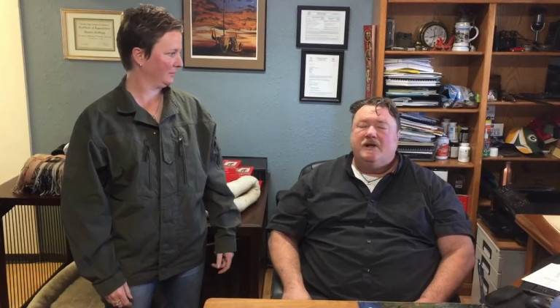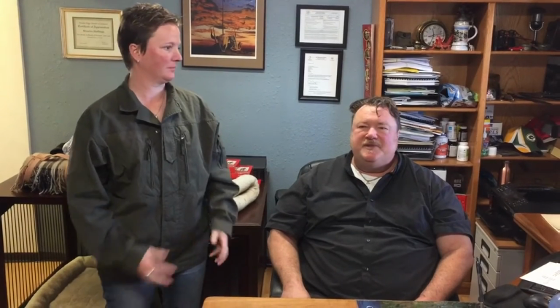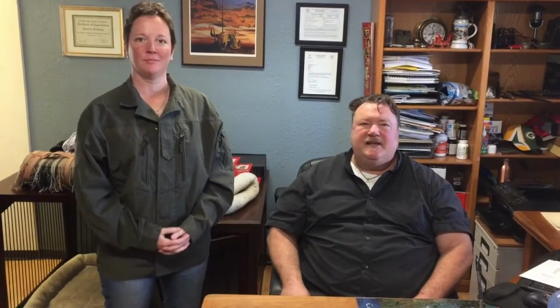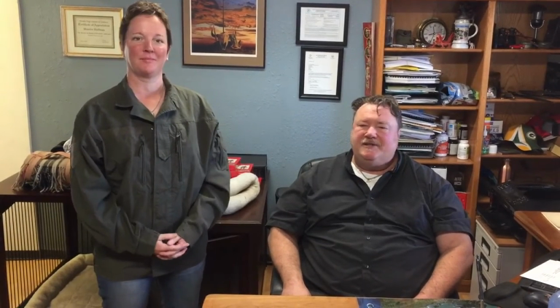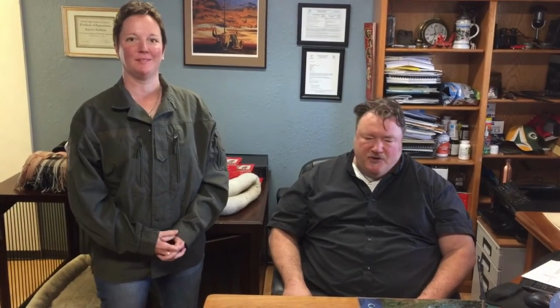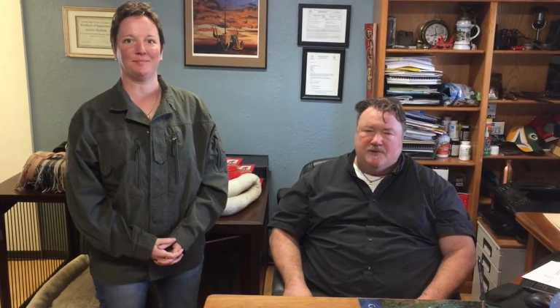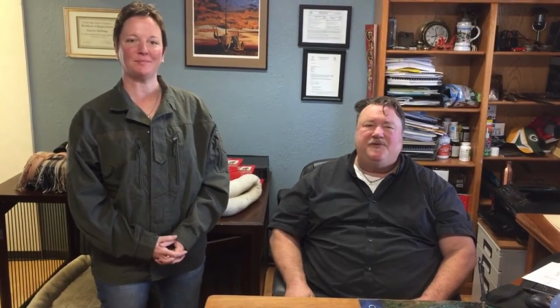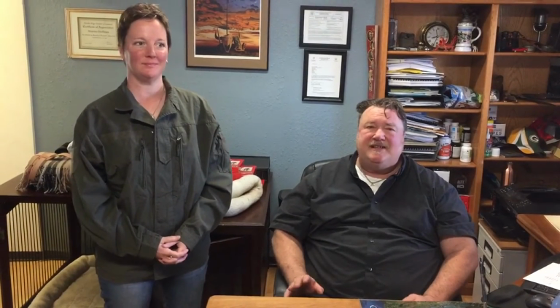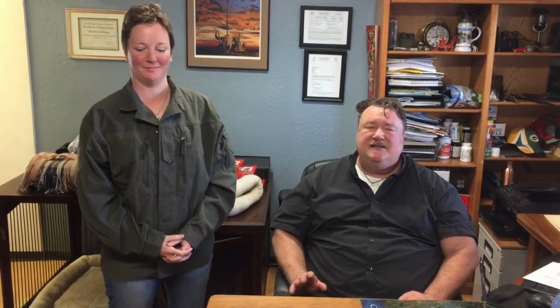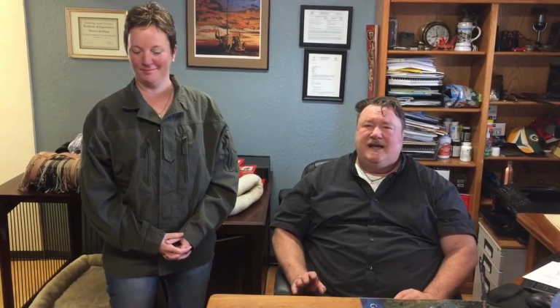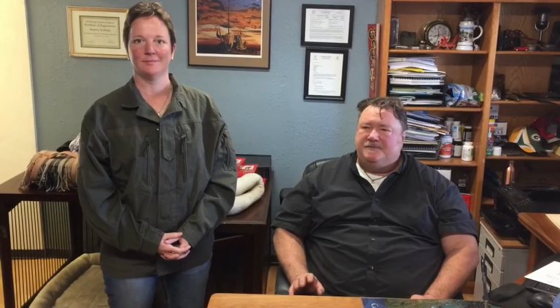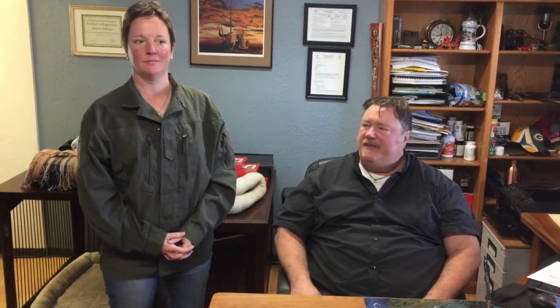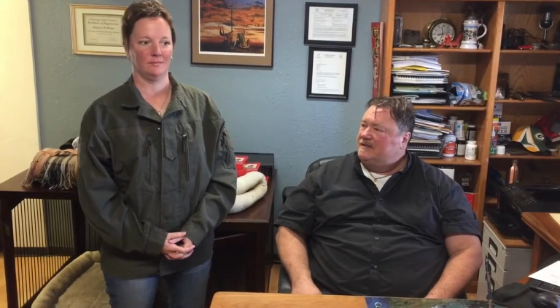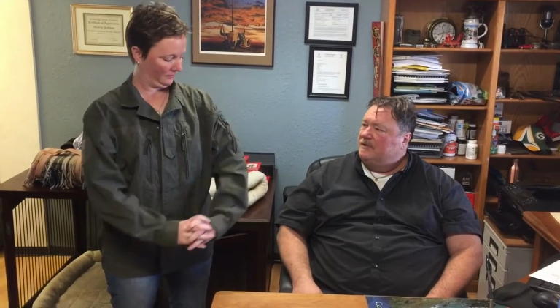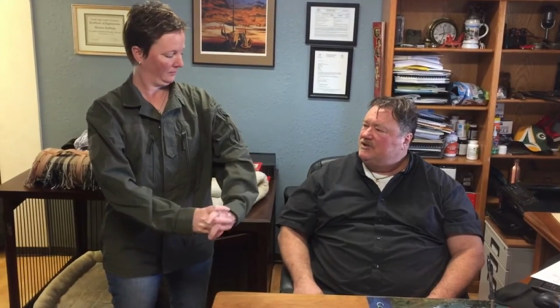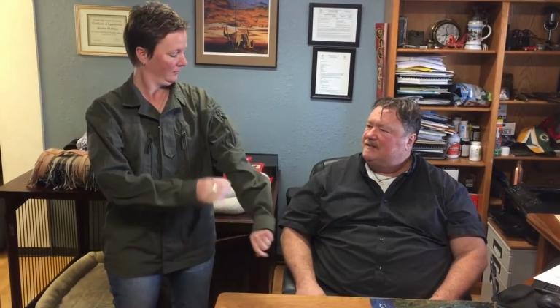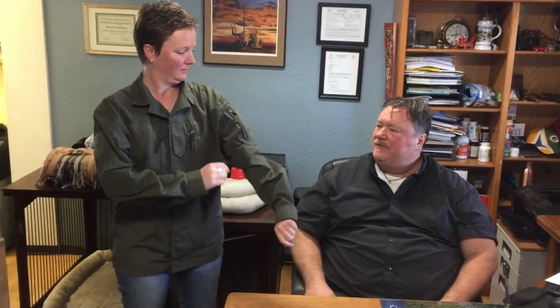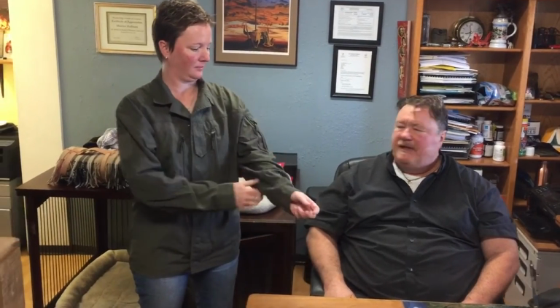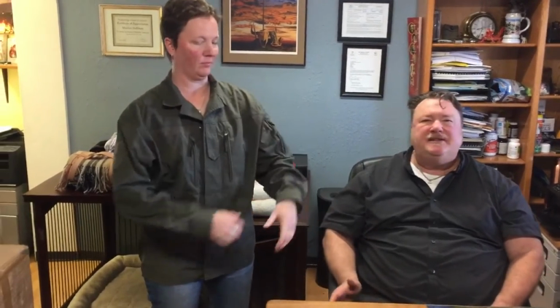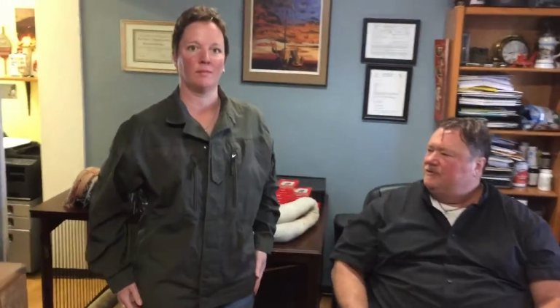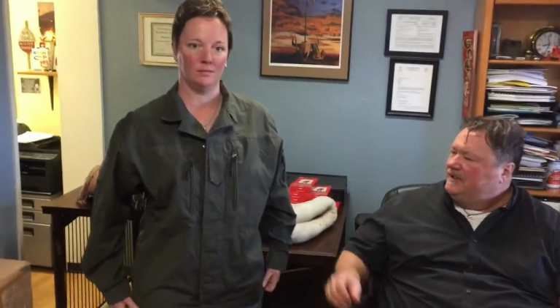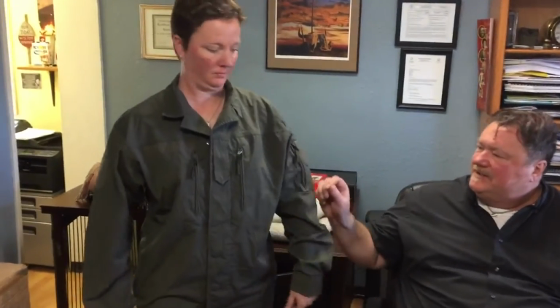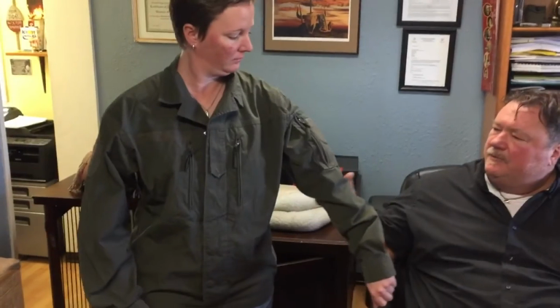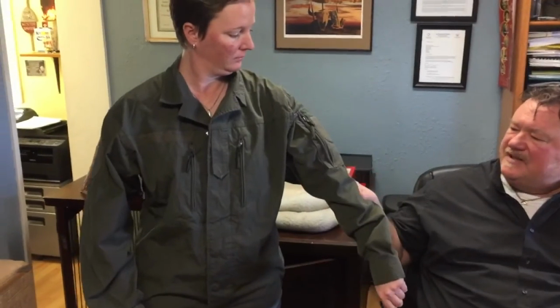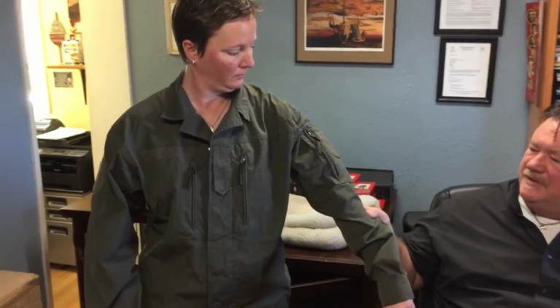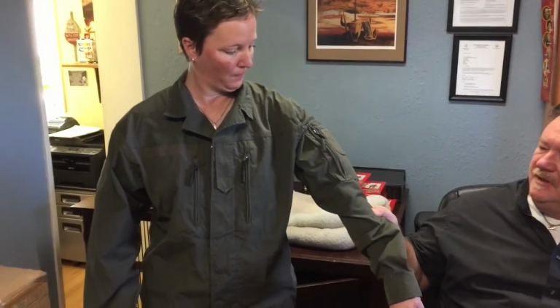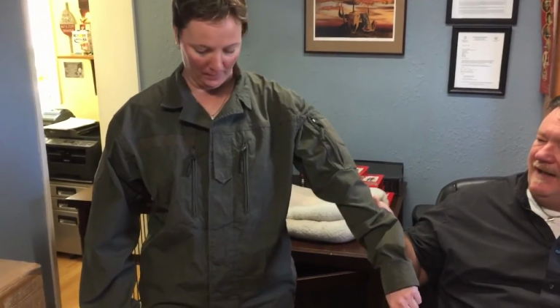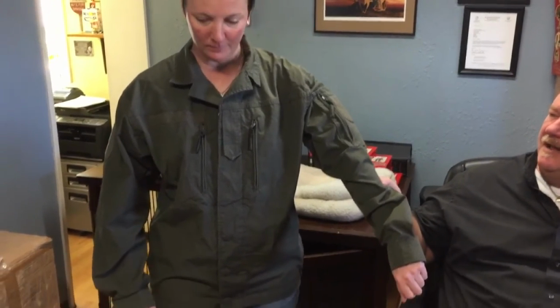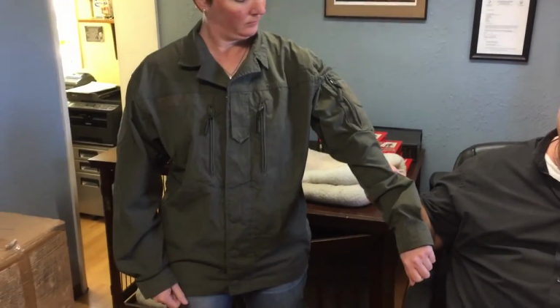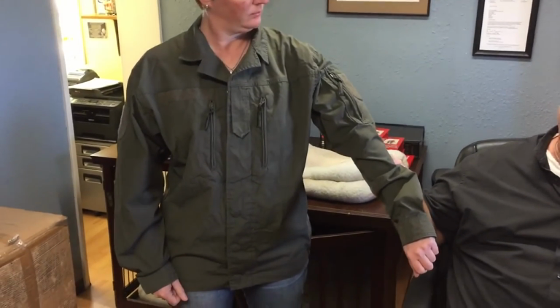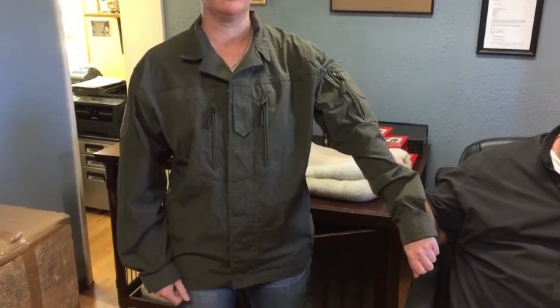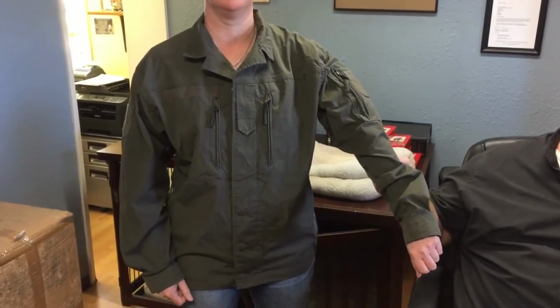Welcome to SwissLink. I would like to show you another one of our fantastic items. I think this is one of our coolest jackets that we've ever had, to tell you the truth. This is a Ripstop cotton Austrian Mountain Troop jacket.